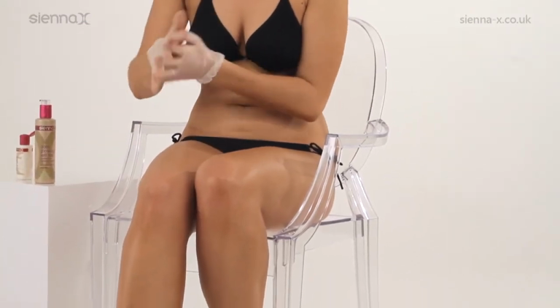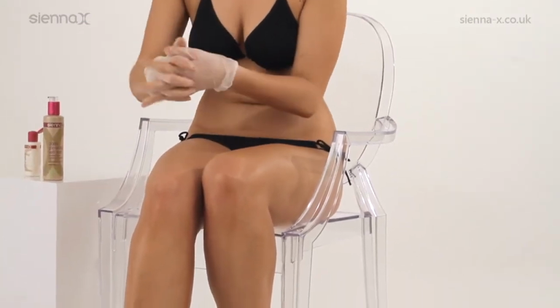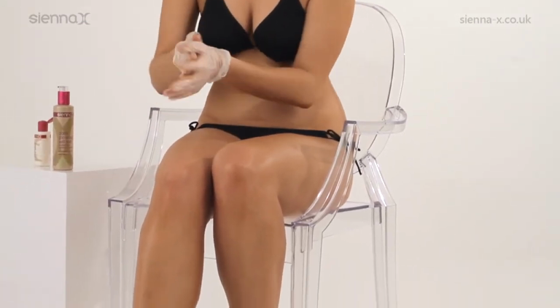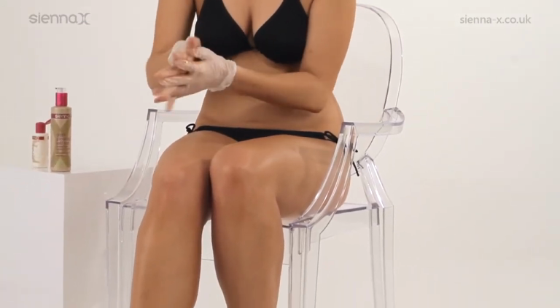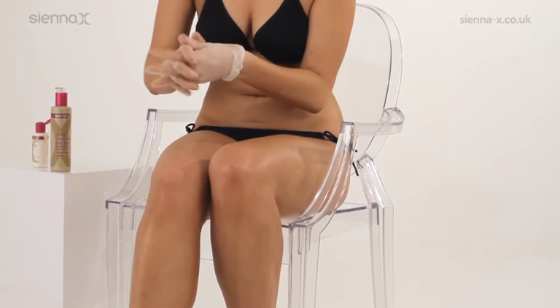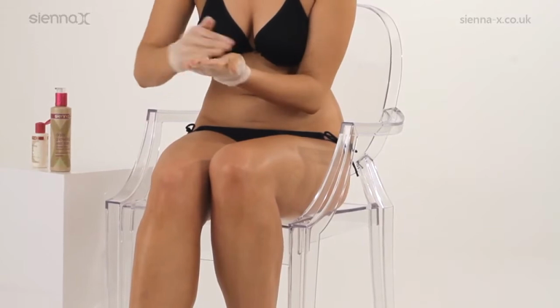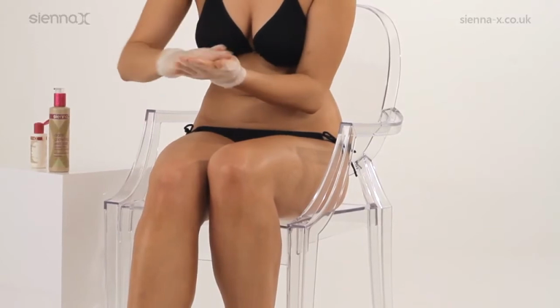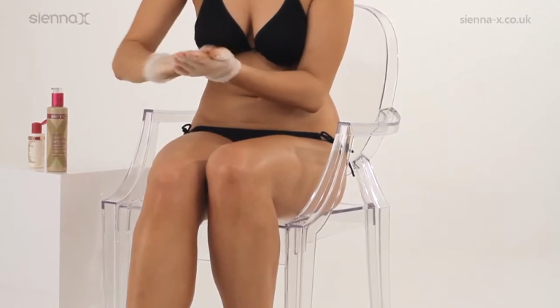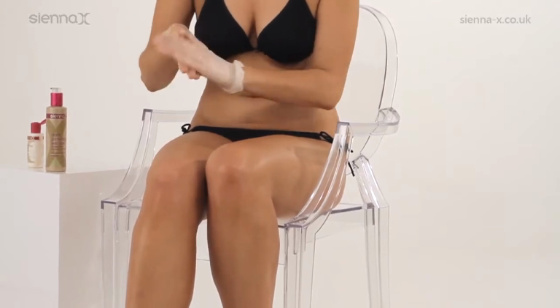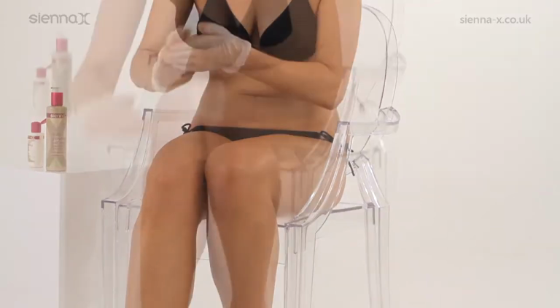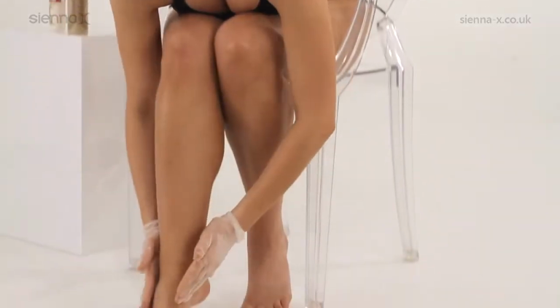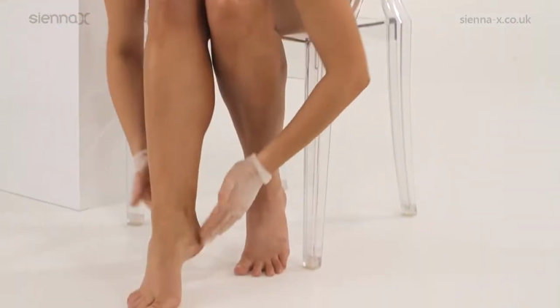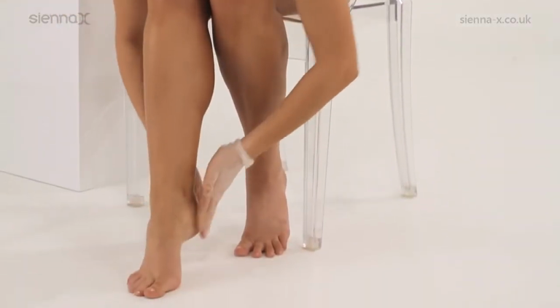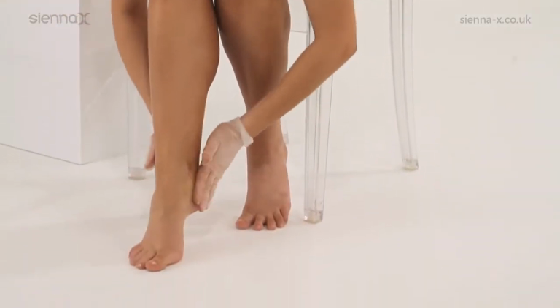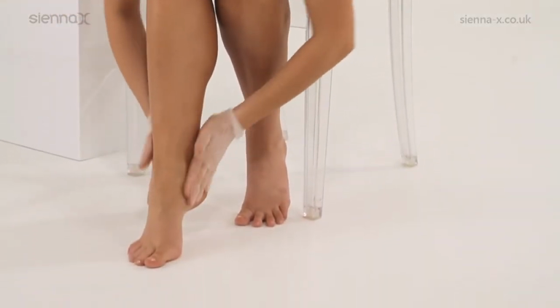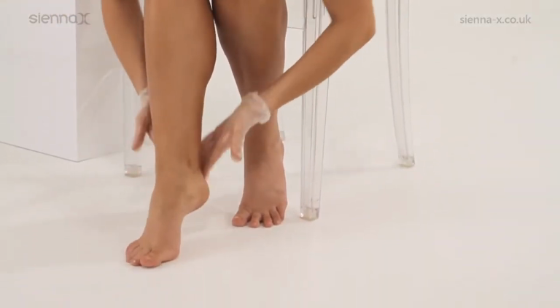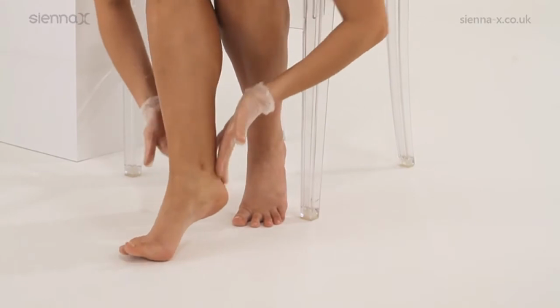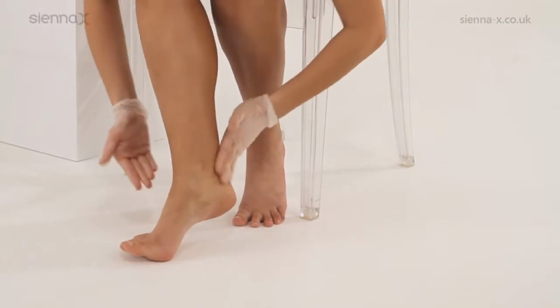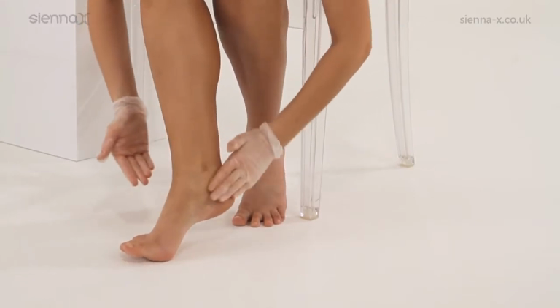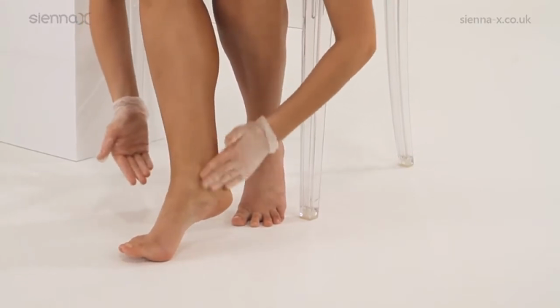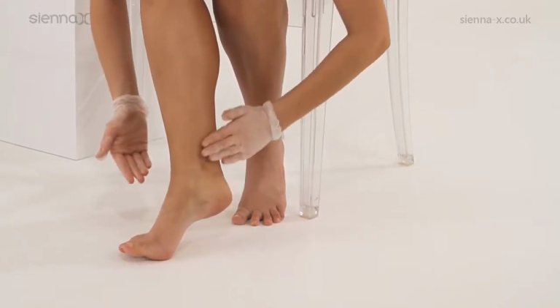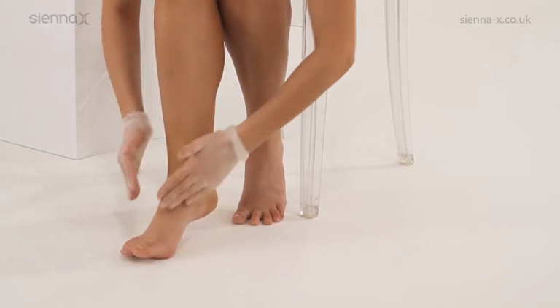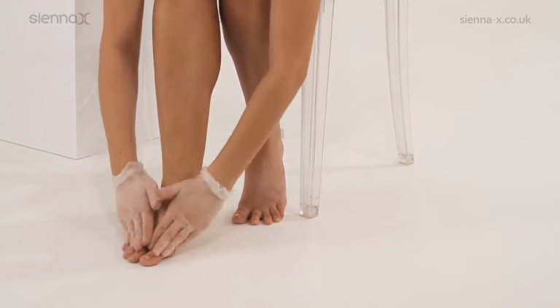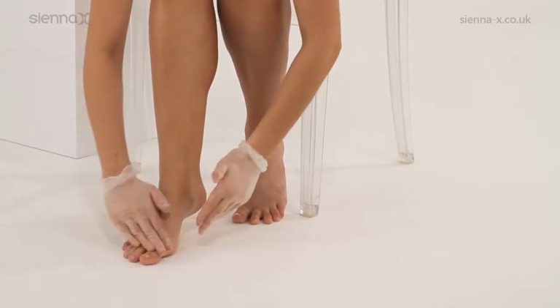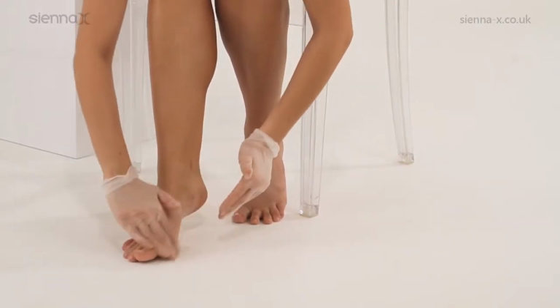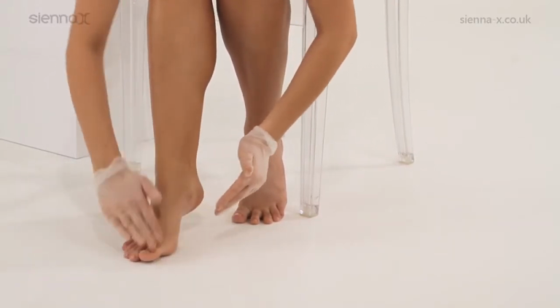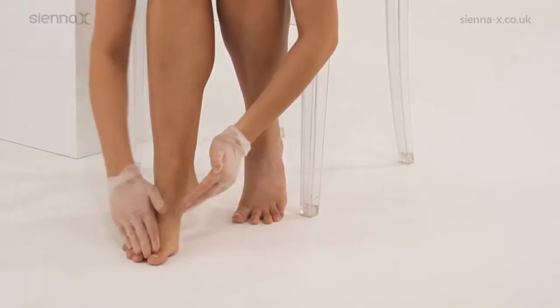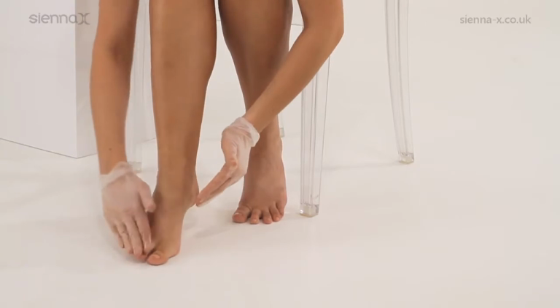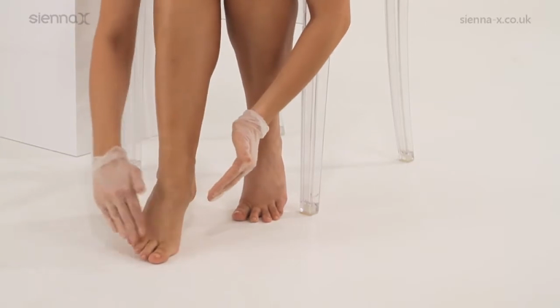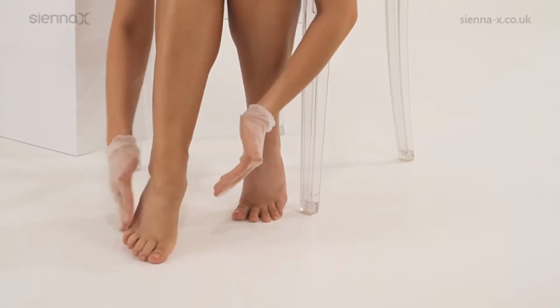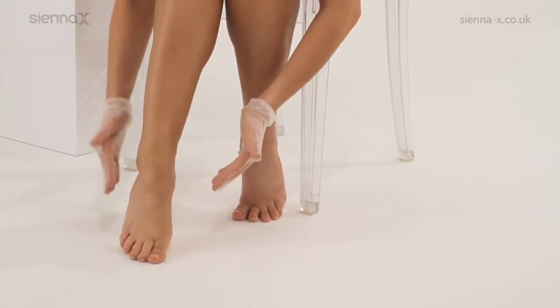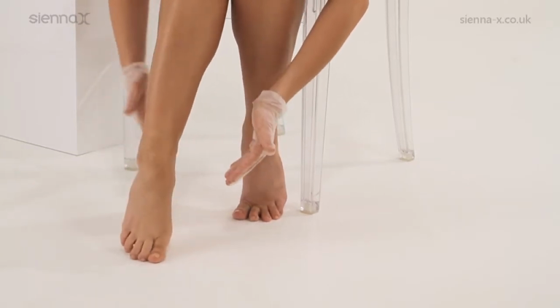Use a little extra tan if needed. Use this combination to blend into your feet, starting at the back of the foot, around the heel and ankle and sweep over the front of your foot, gently wiping over your toes.